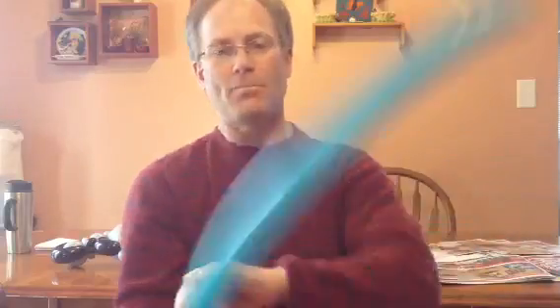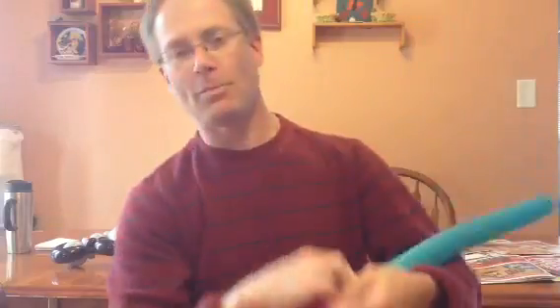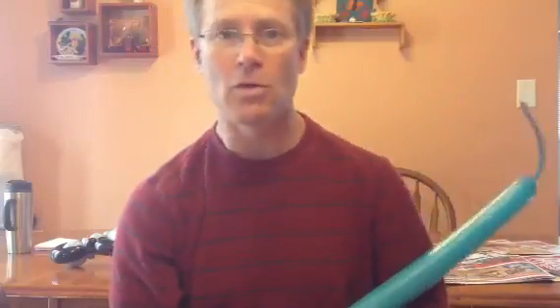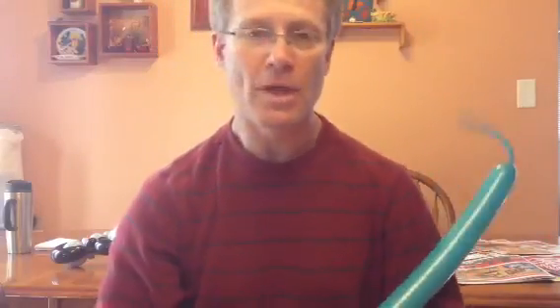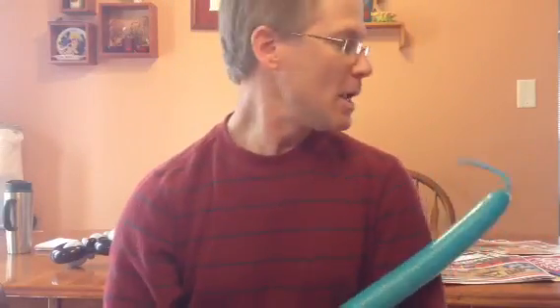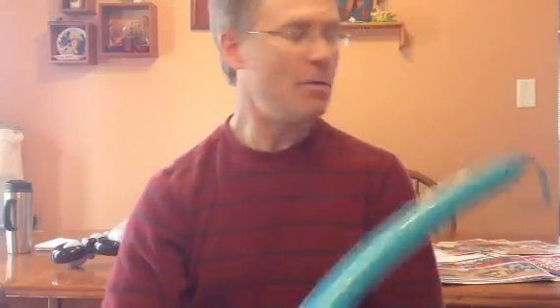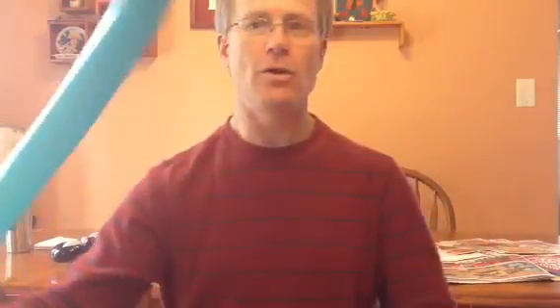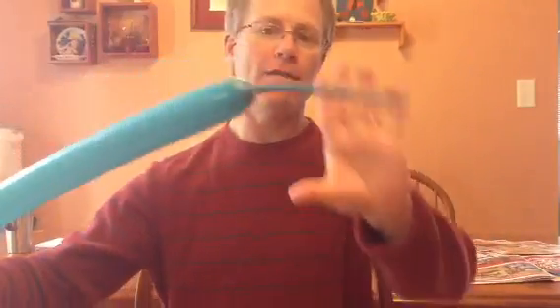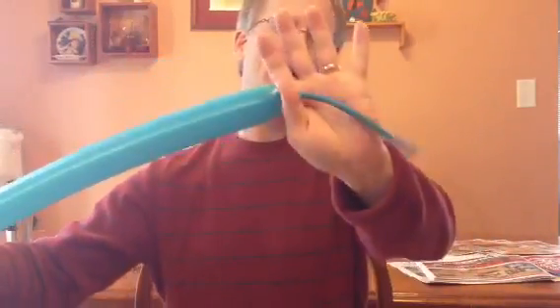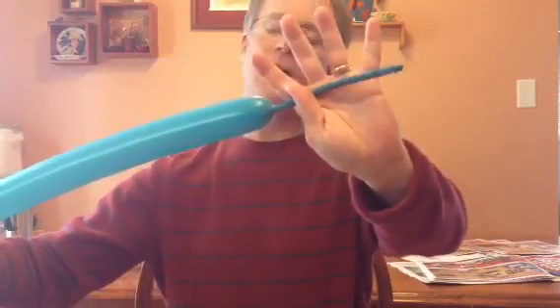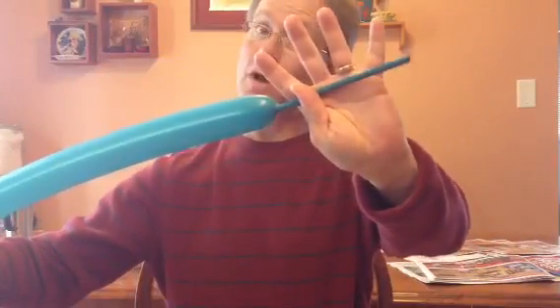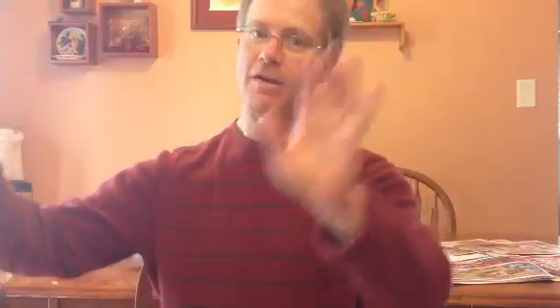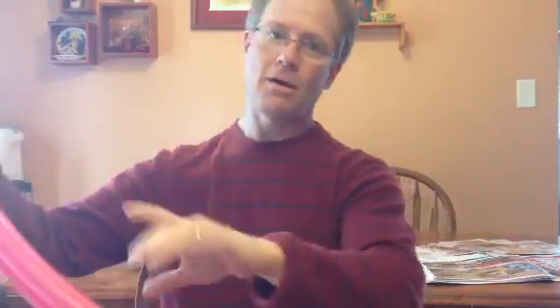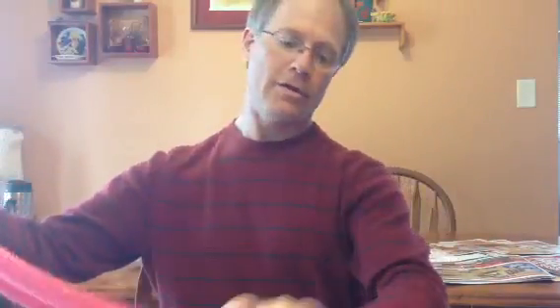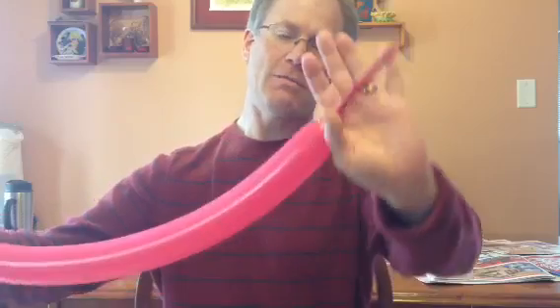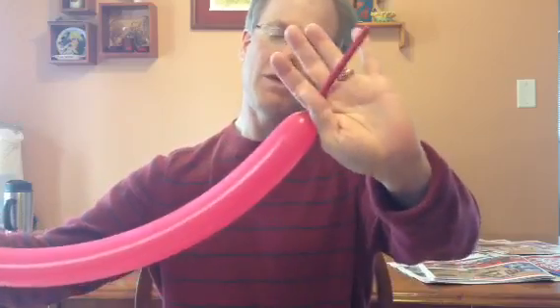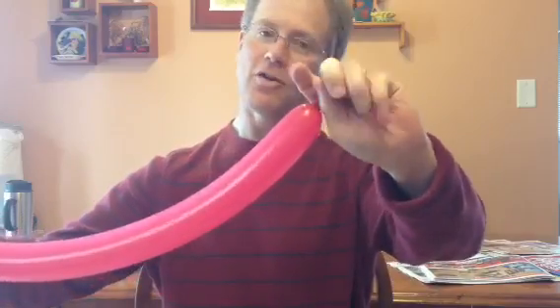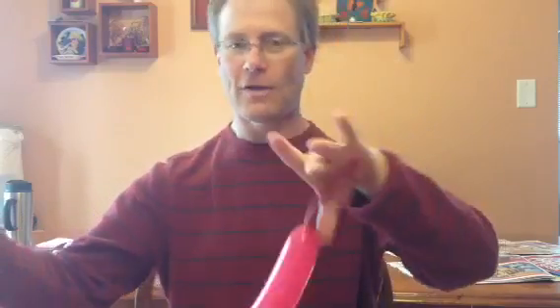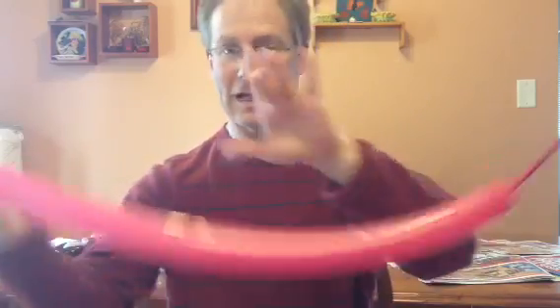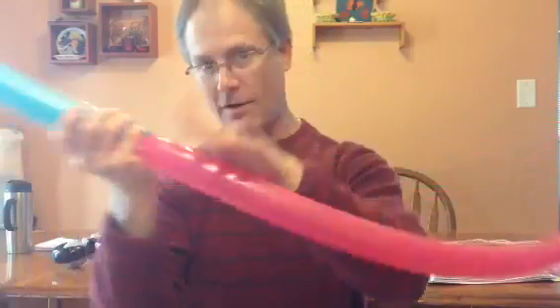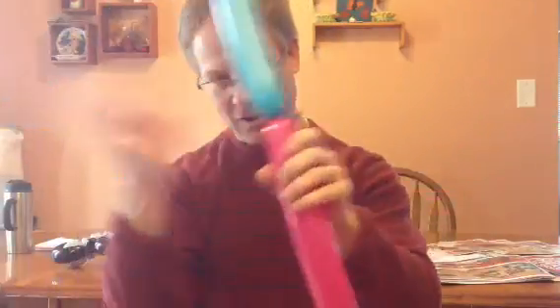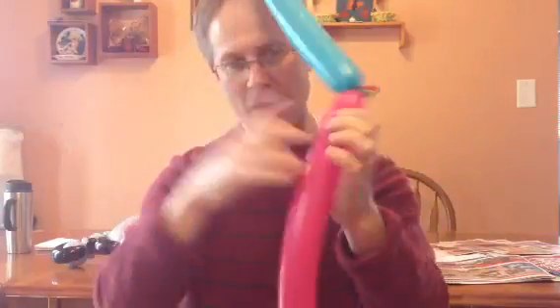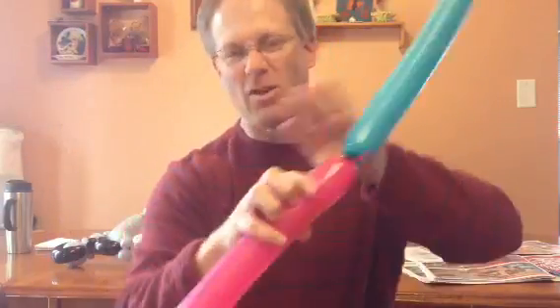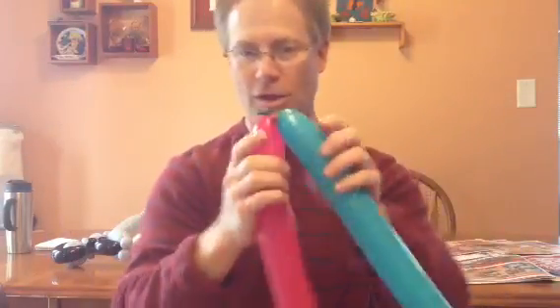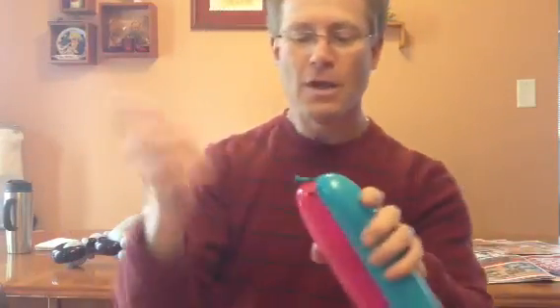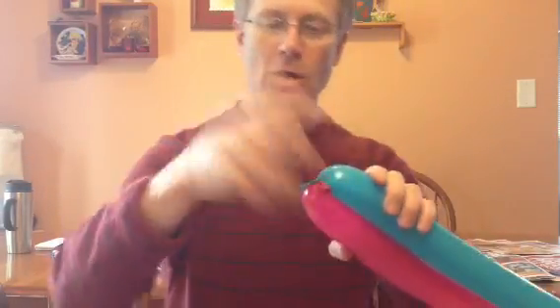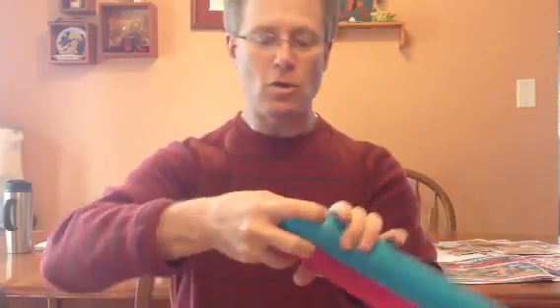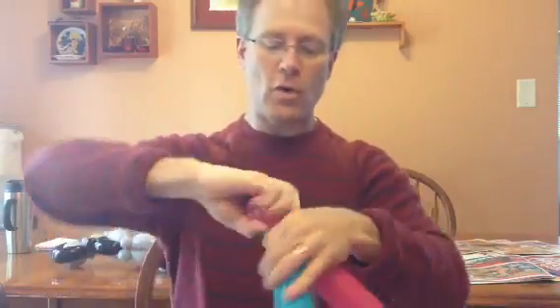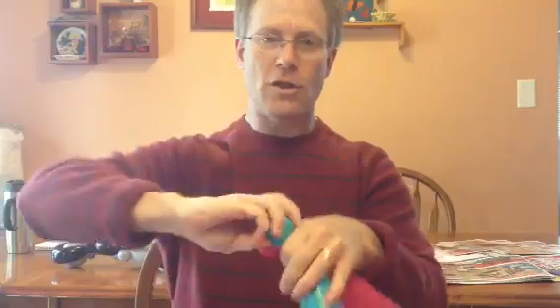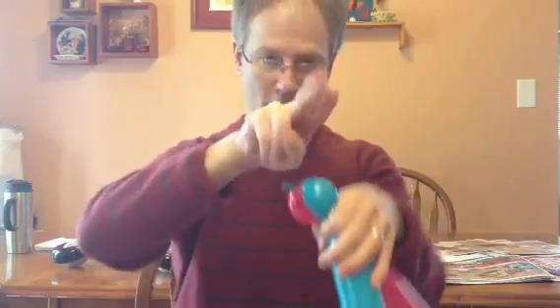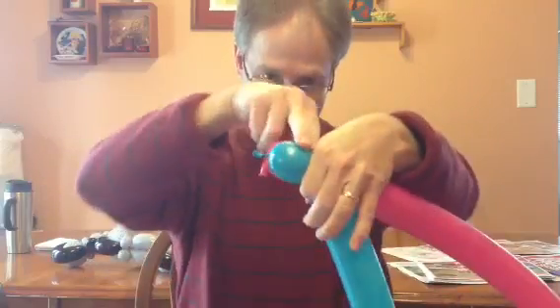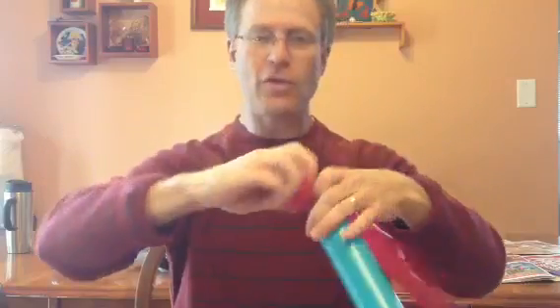I've got two balloons. I left quite a bit of air on that one — maybe I should have left a little bit less — but you'll see. We're going to do two face twists, about two fingers right there.